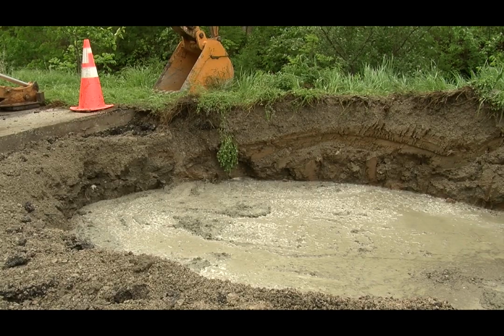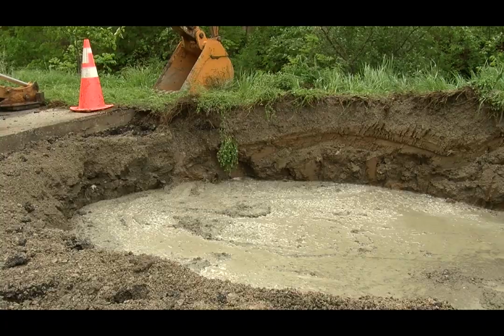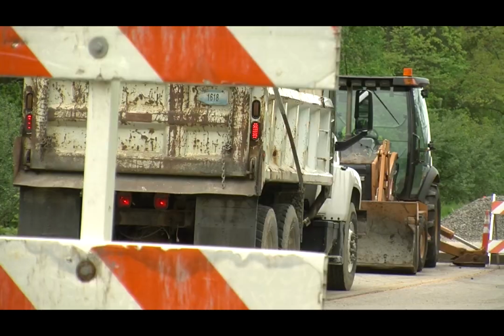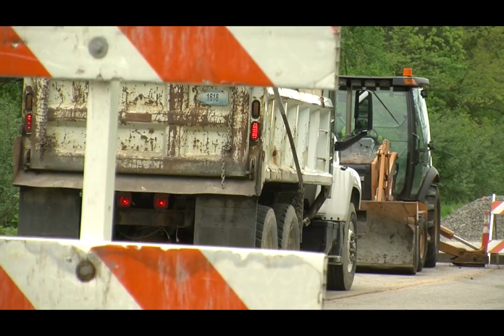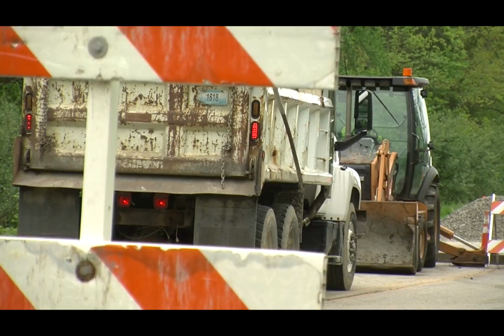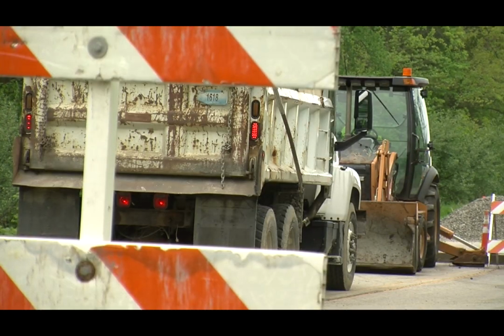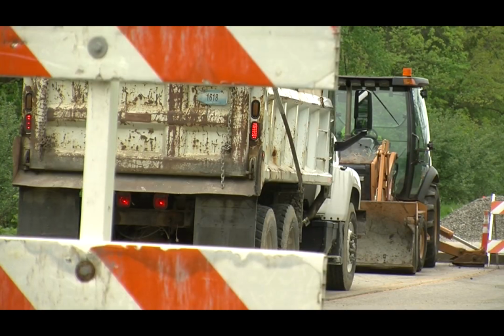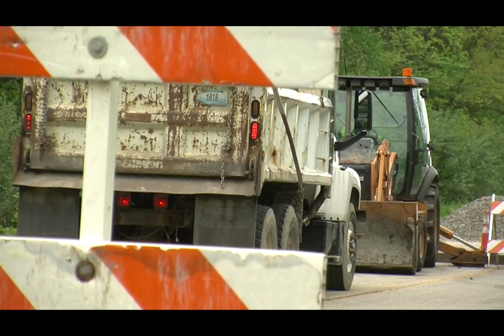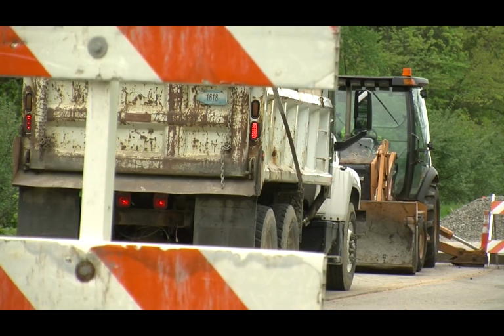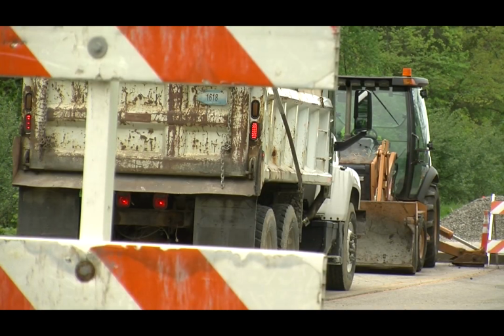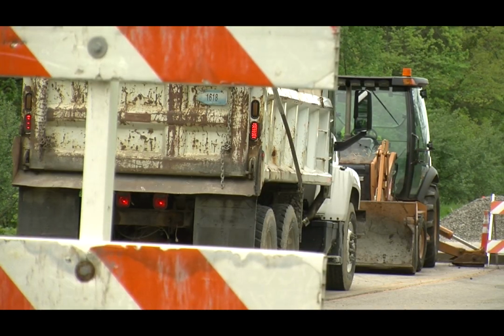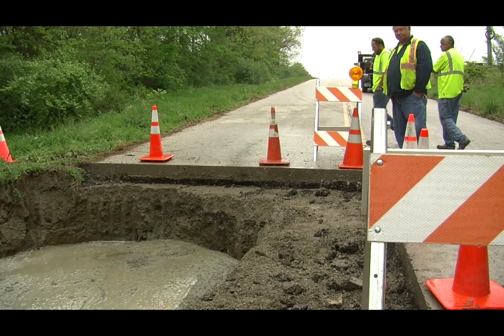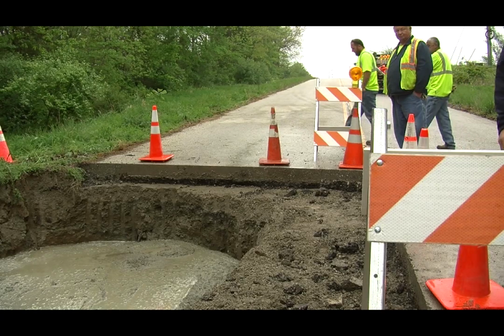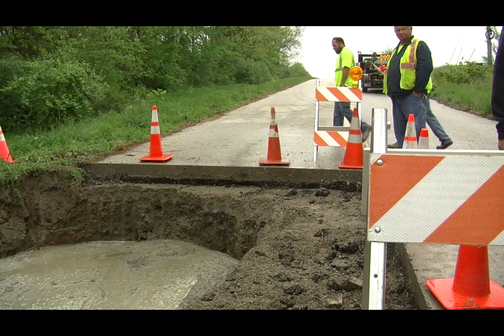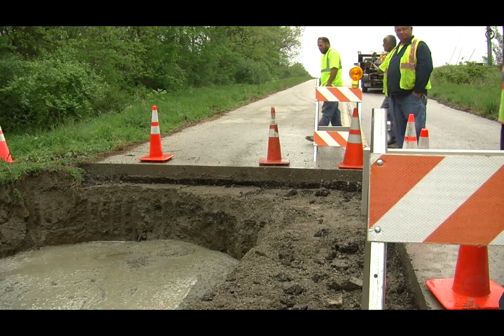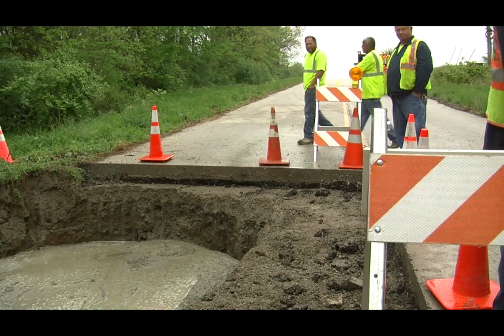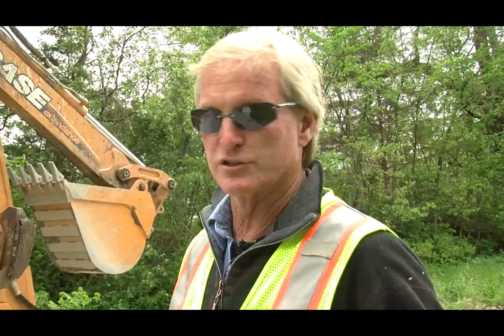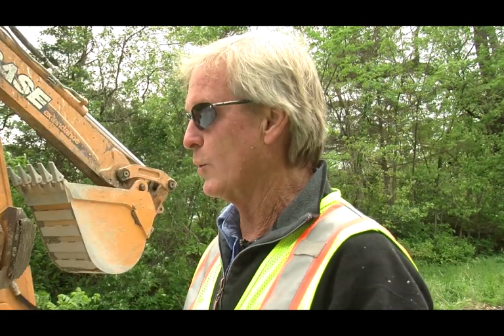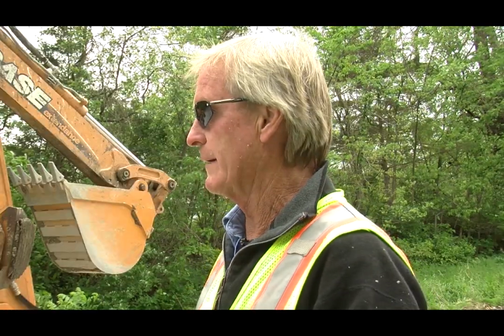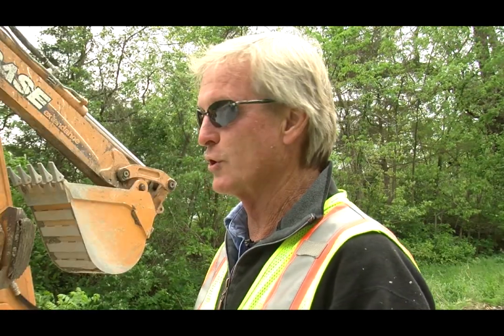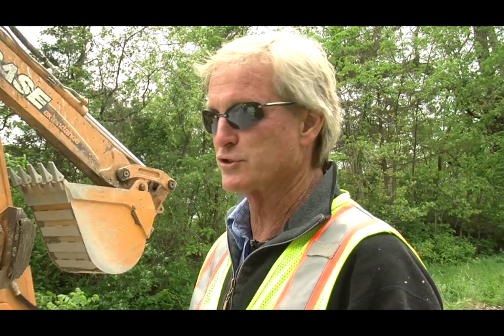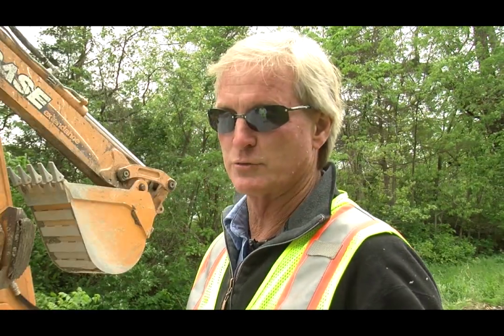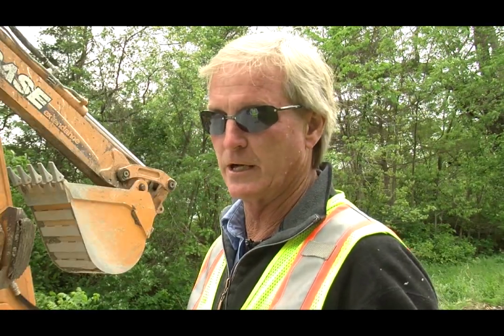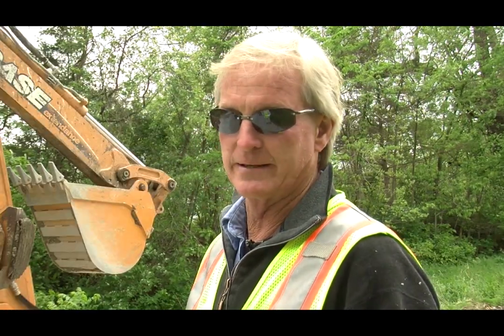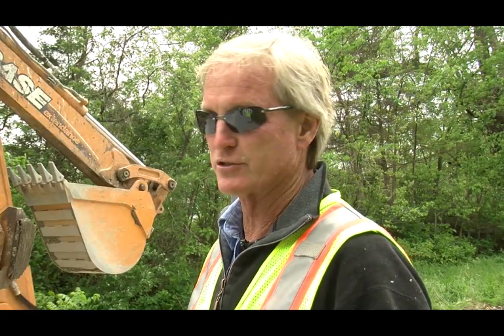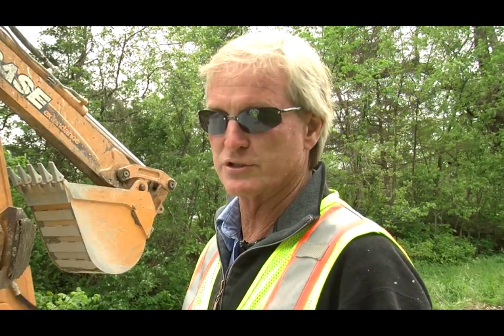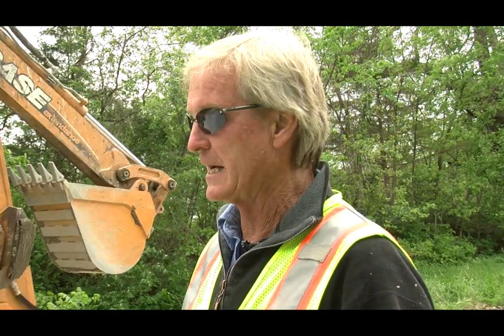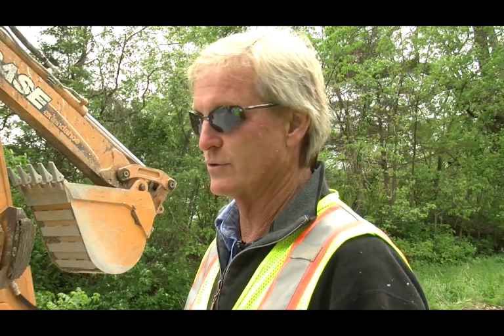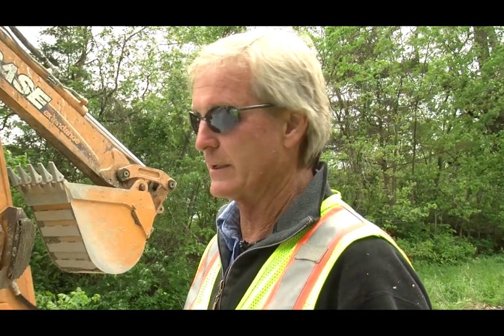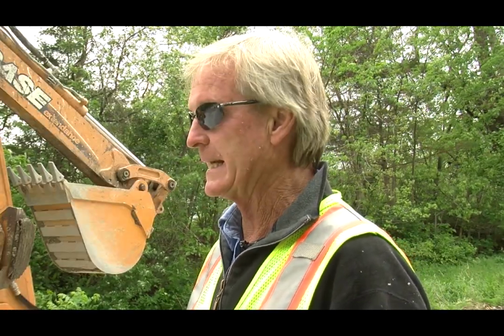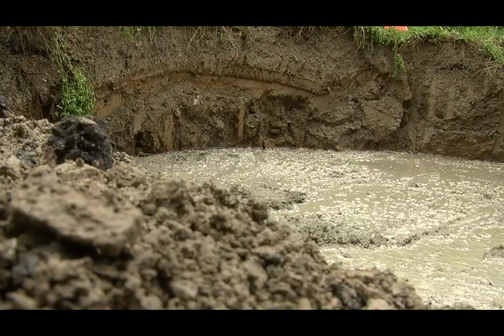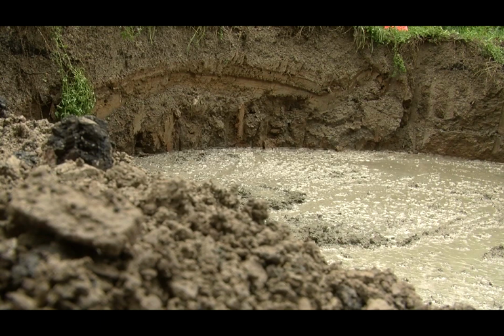Been here 23 years. This is the first one I've come across that's a natural sinkhole. There's no infrastructure running underneath this — no sewer lines or any kind of structure.